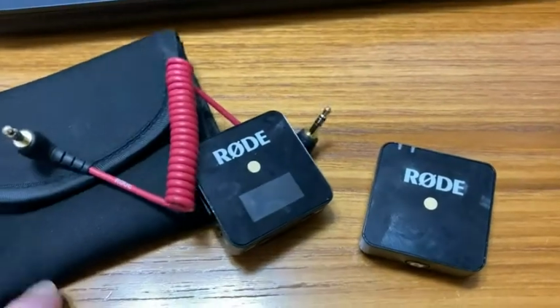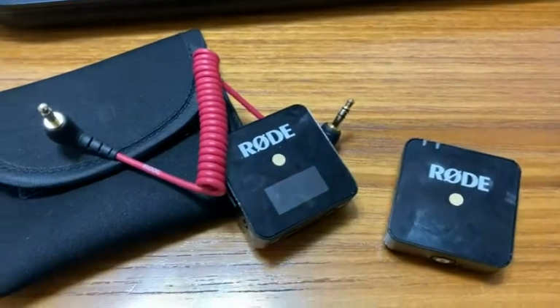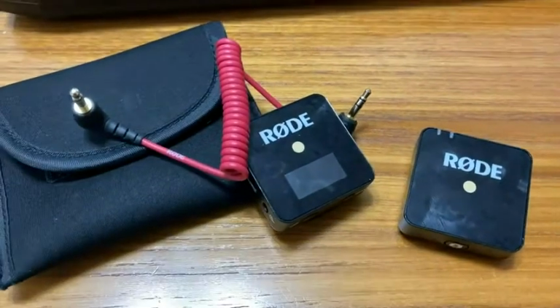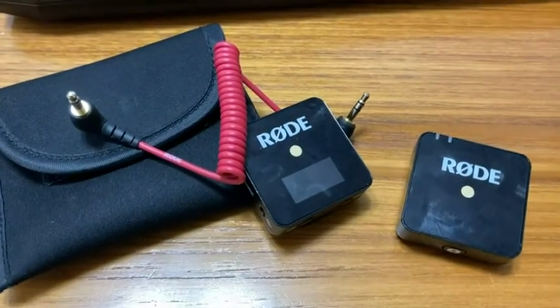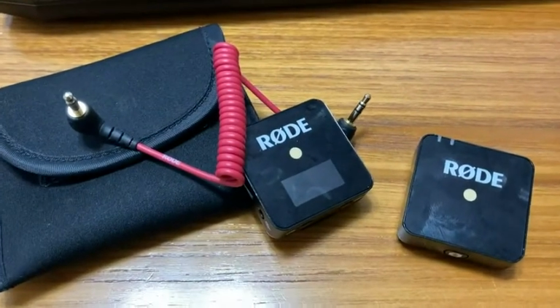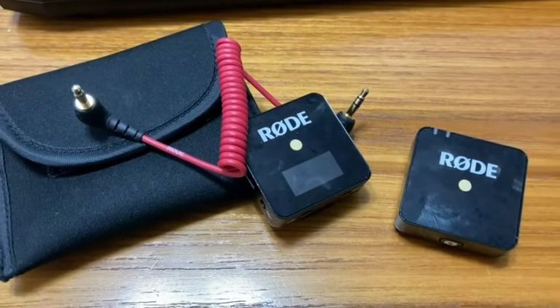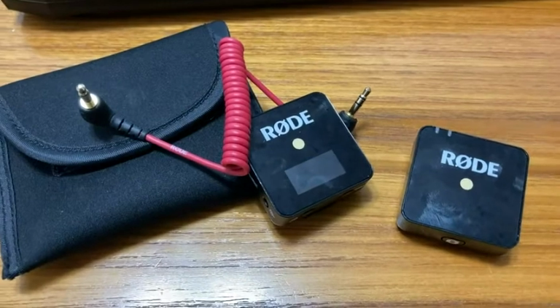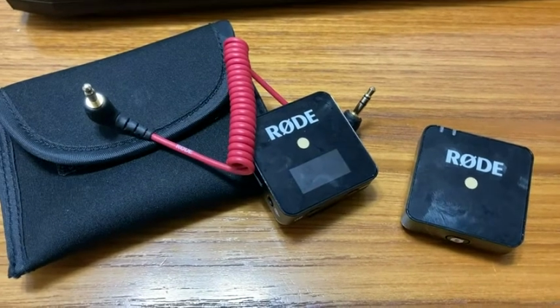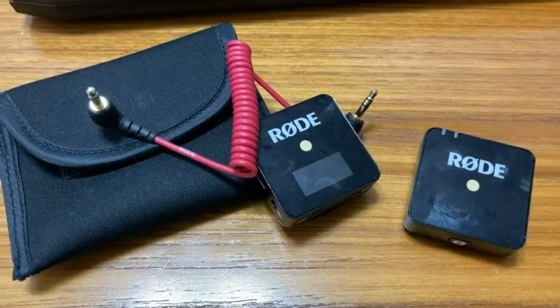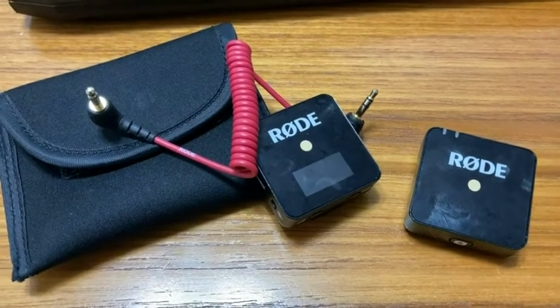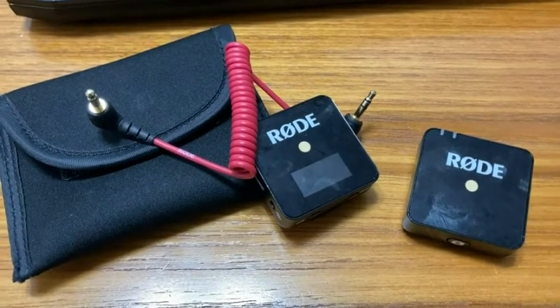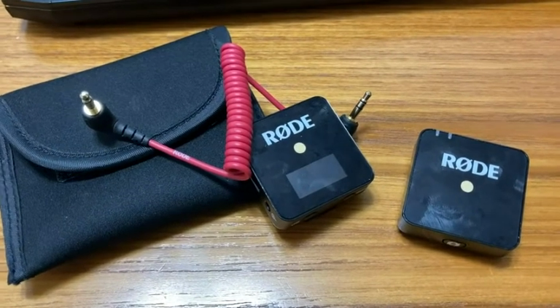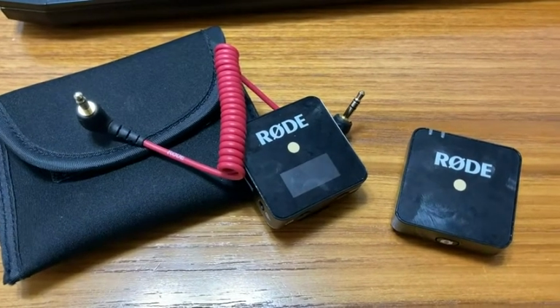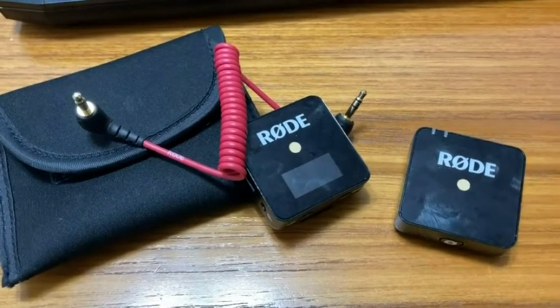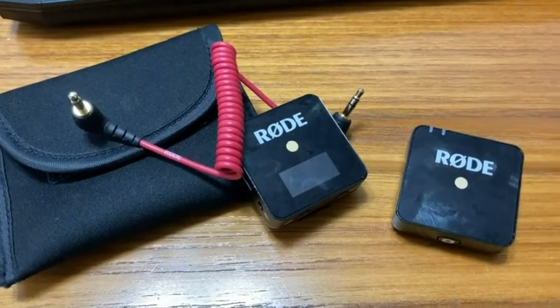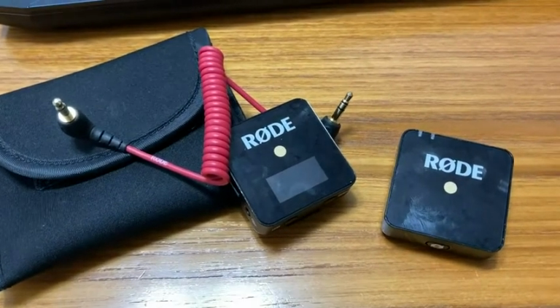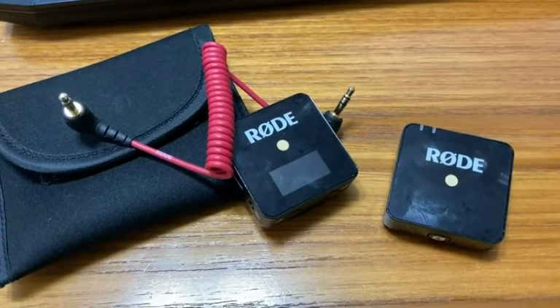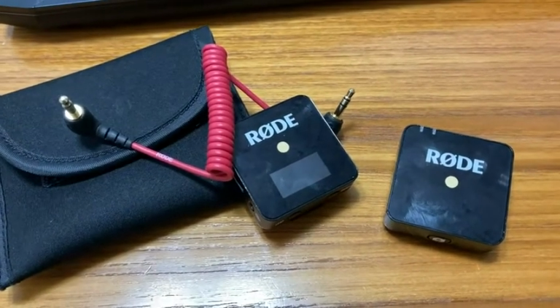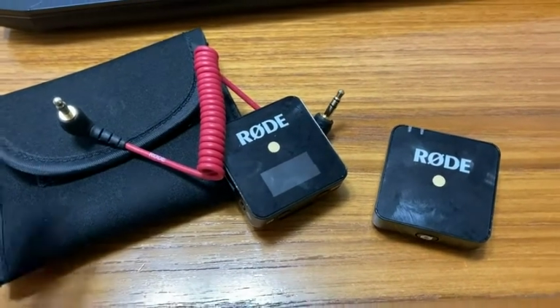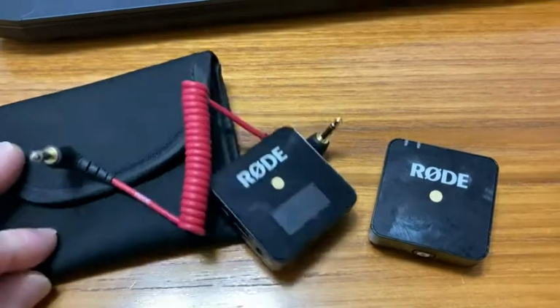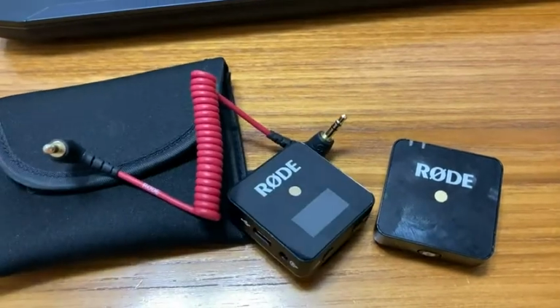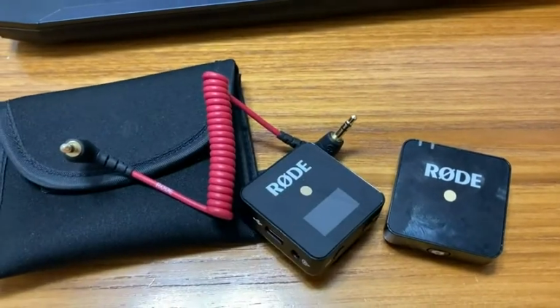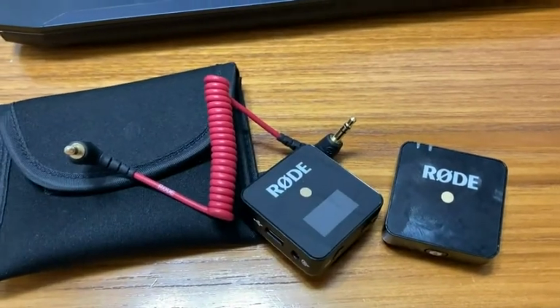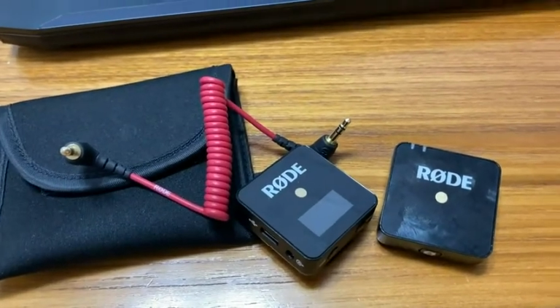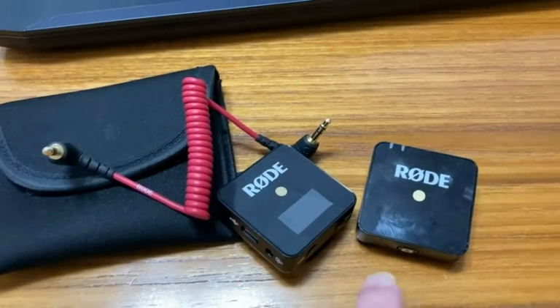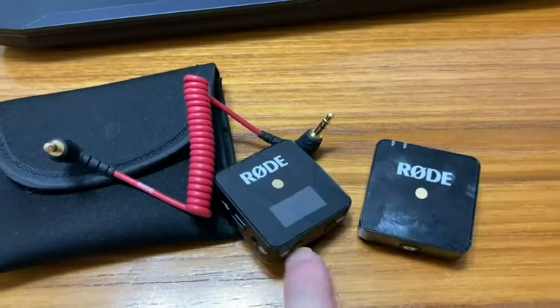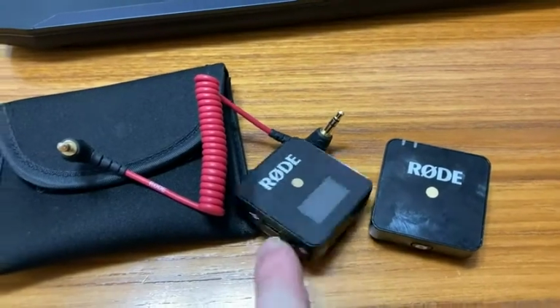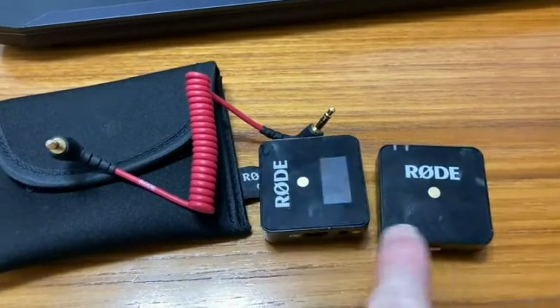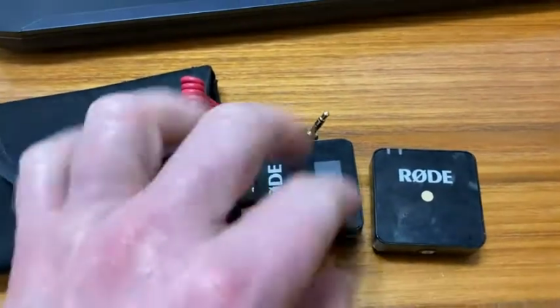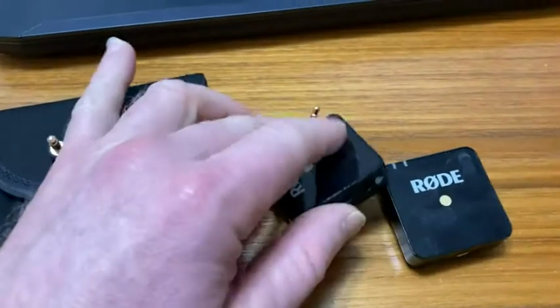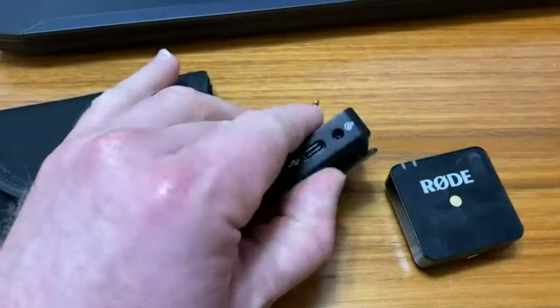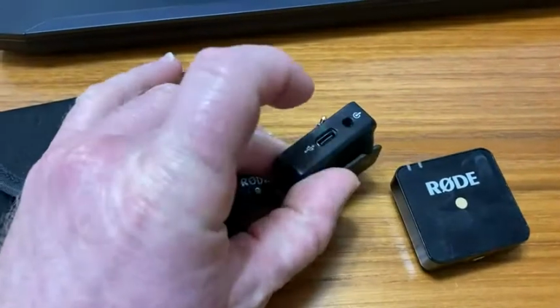The battery life is pretty good. I haven't really timed it, but I know I can get at least two hours out of this thing. Definitely at least two hours. It charges fairly fast.